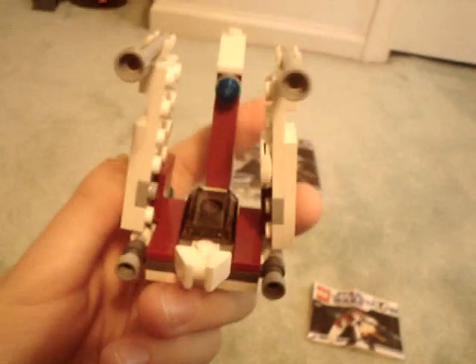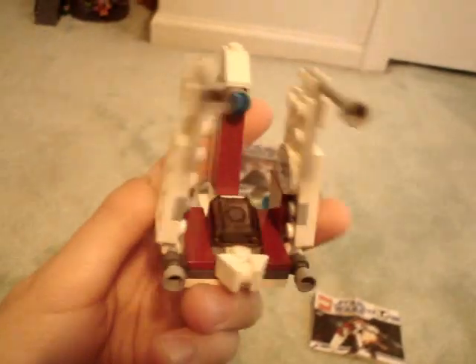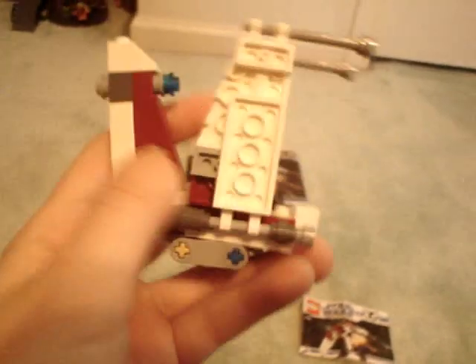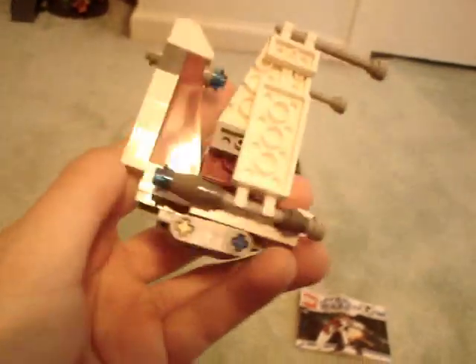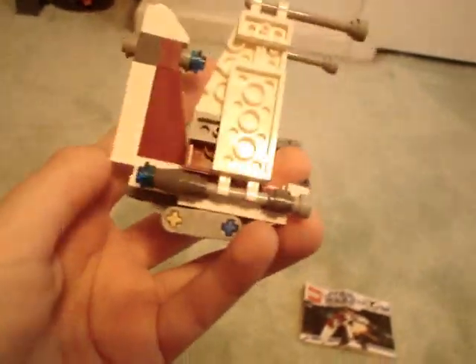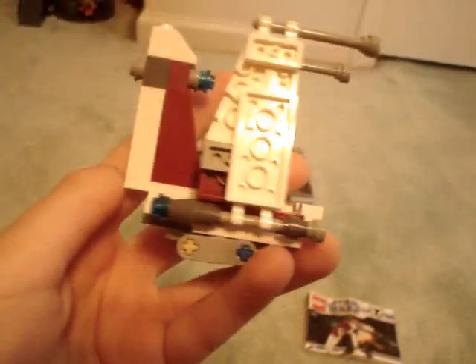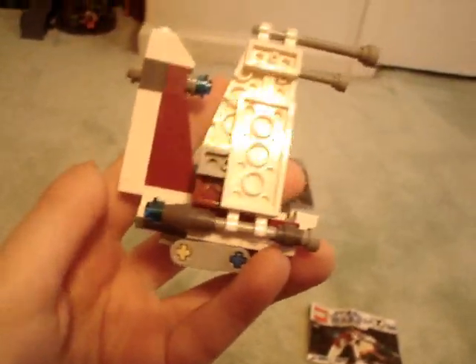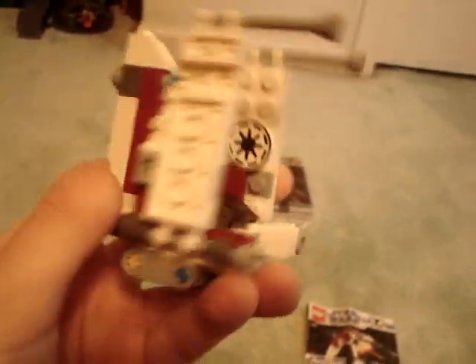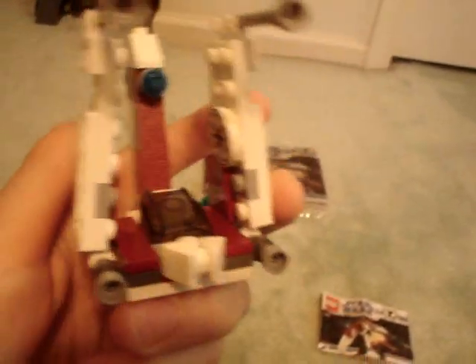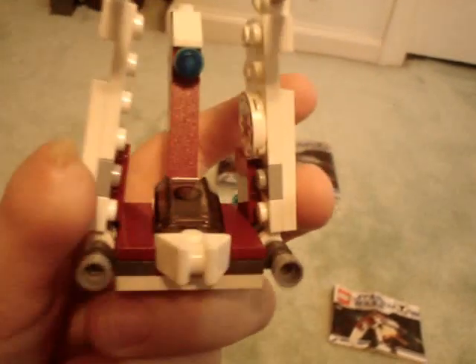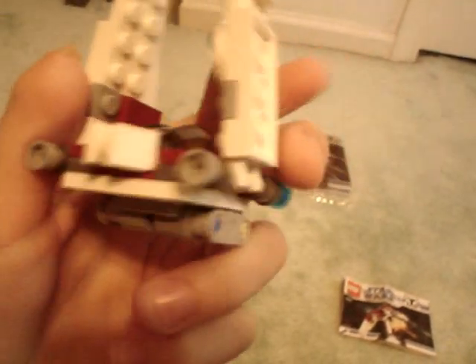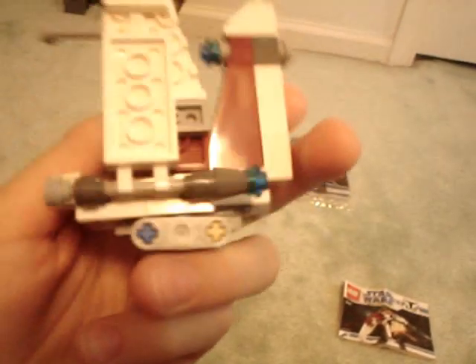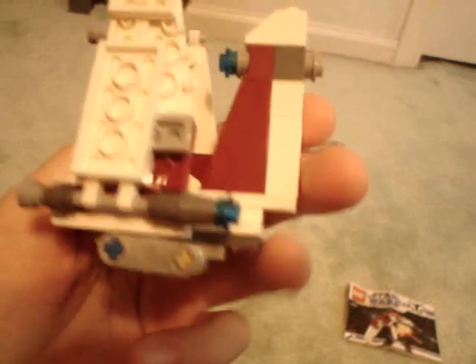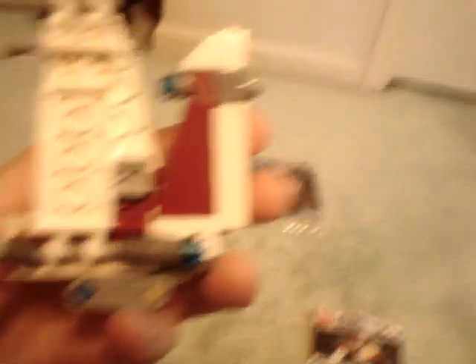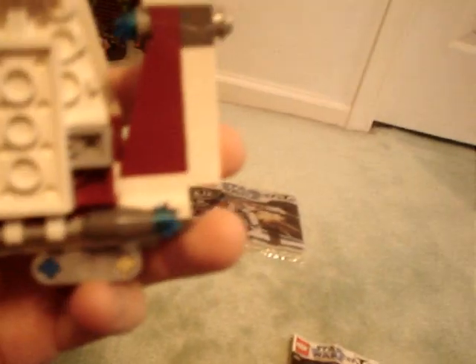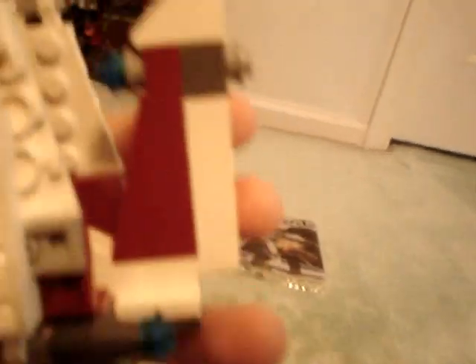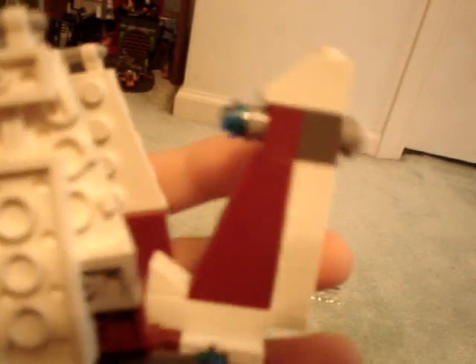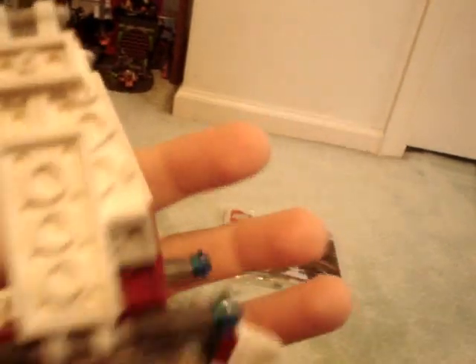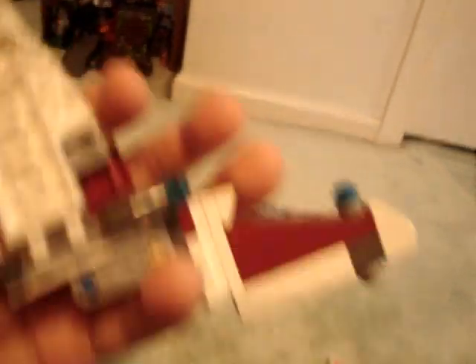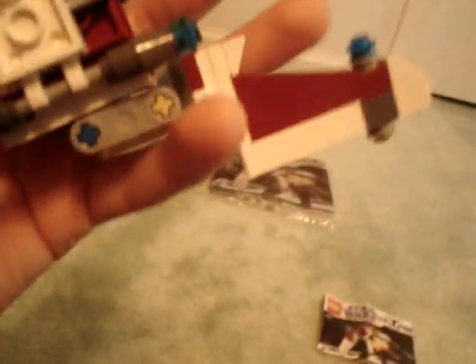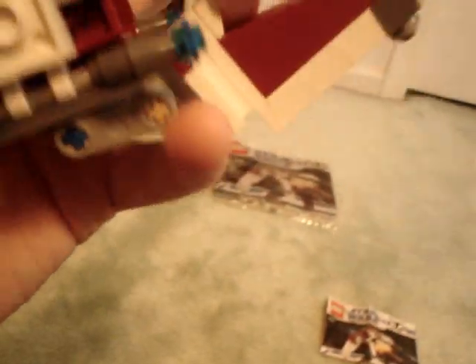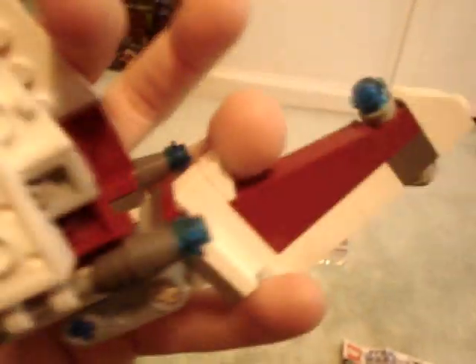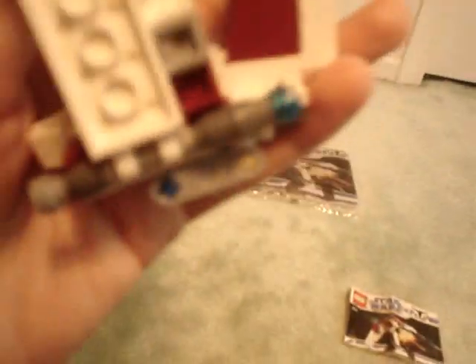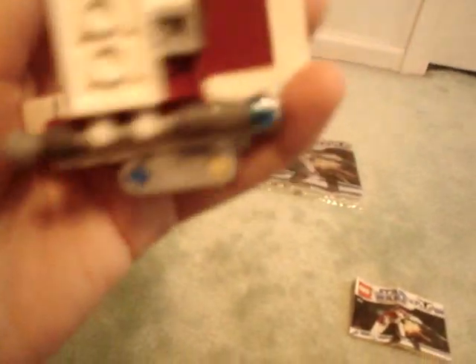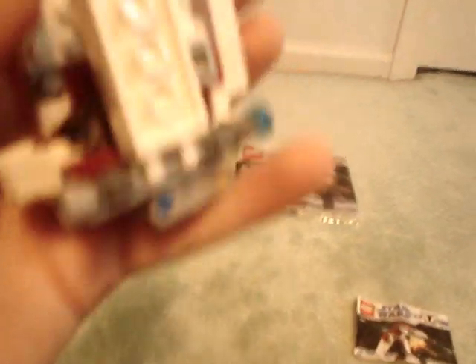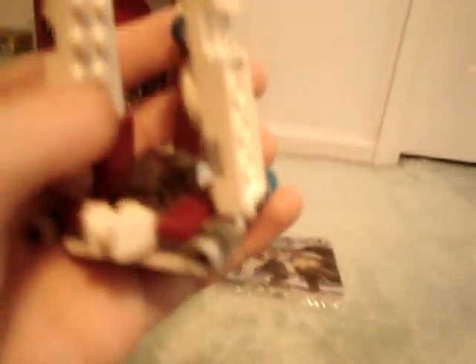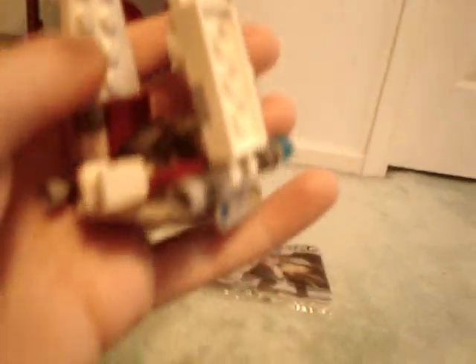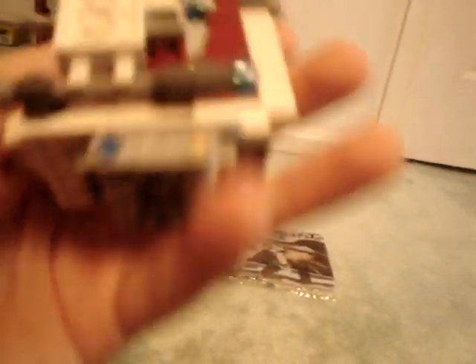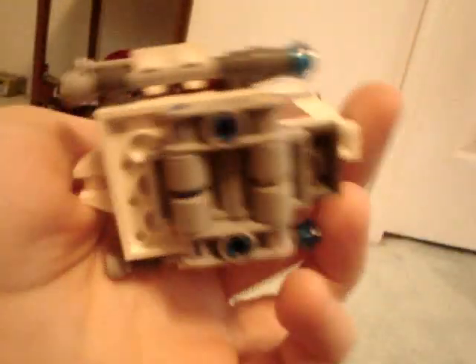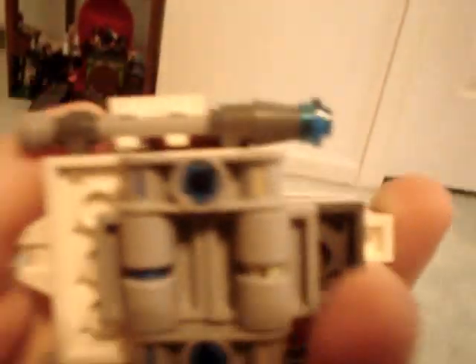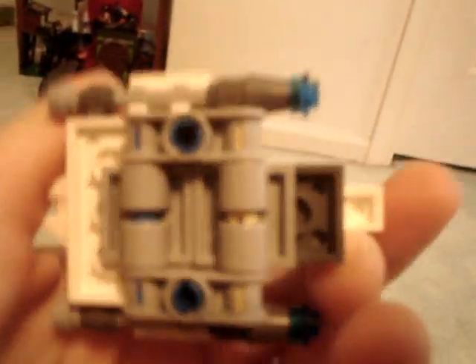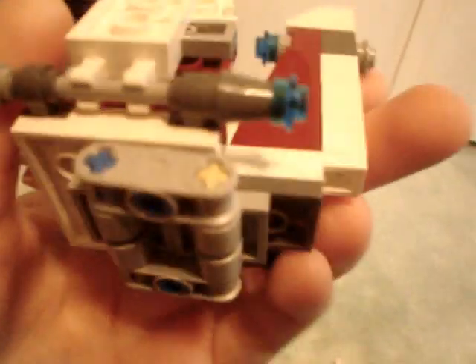It's in the landing mode right now. One problem with the set is the back does not want to stay up, so it's hard to position.